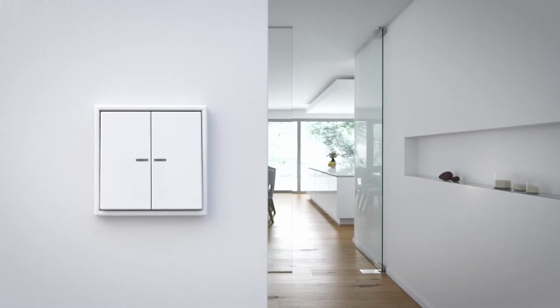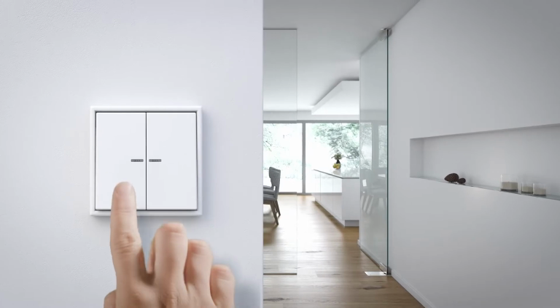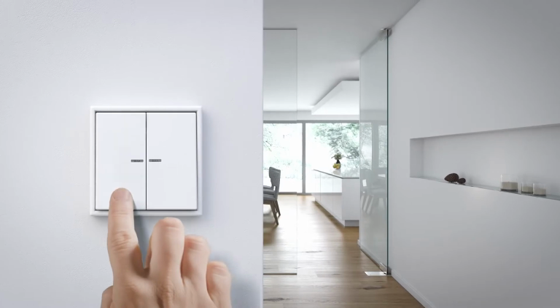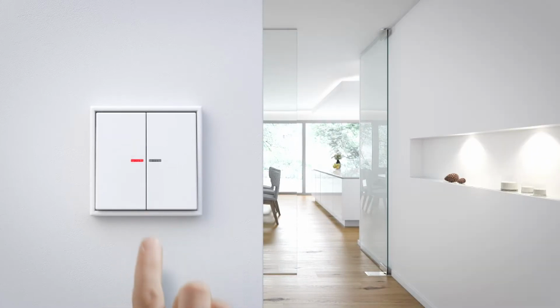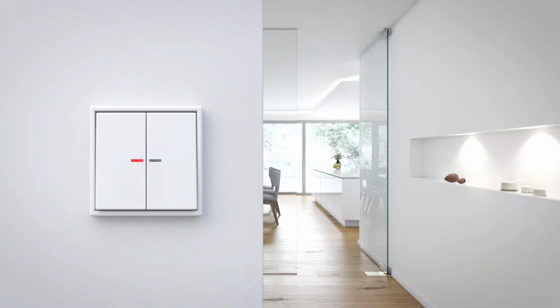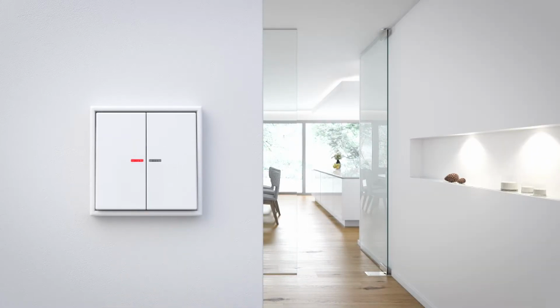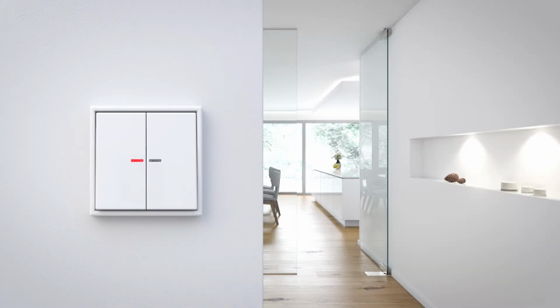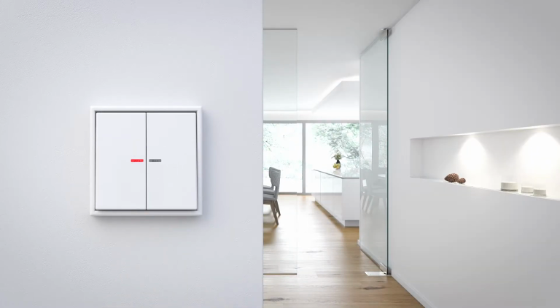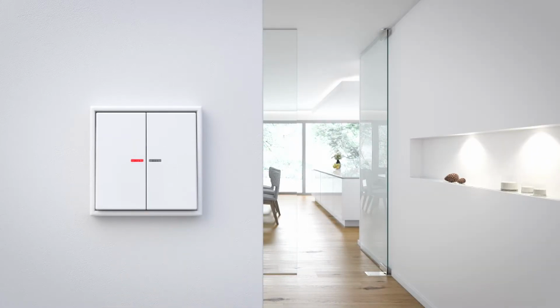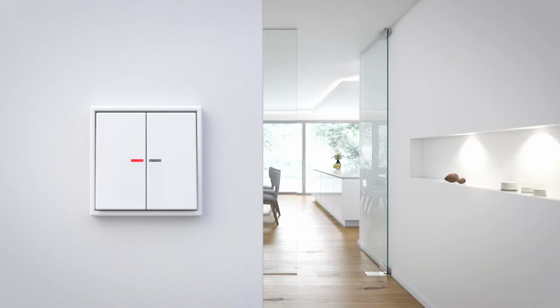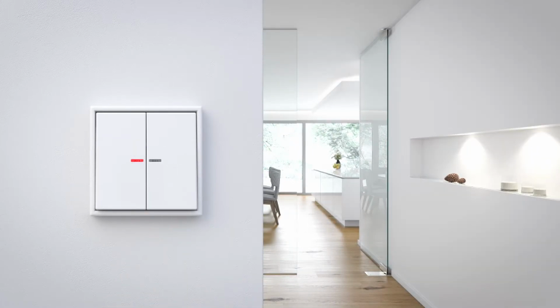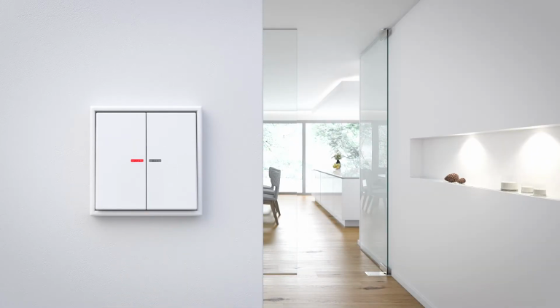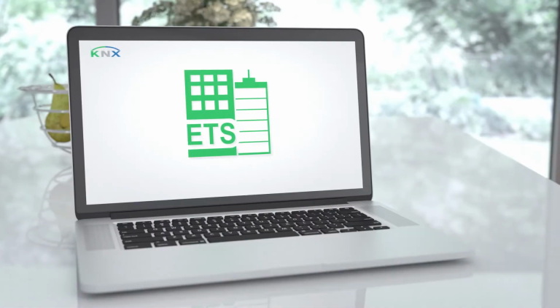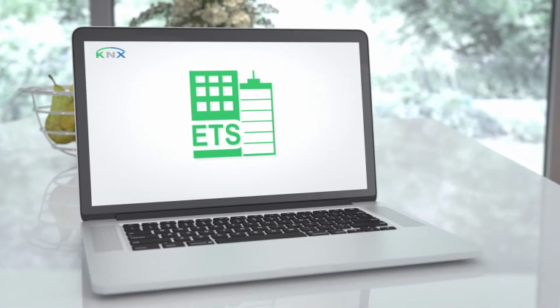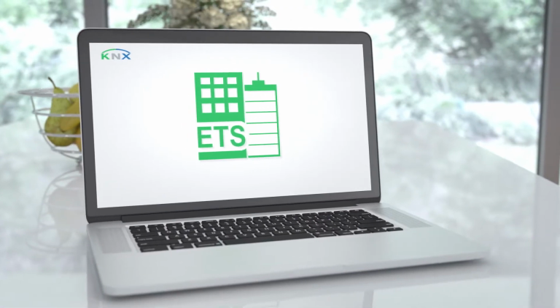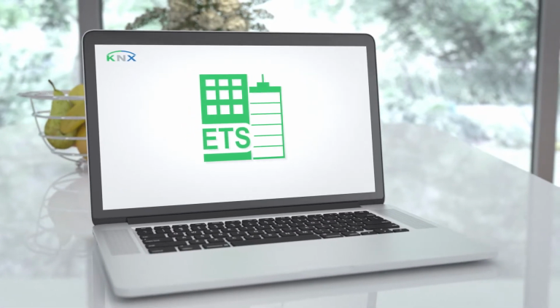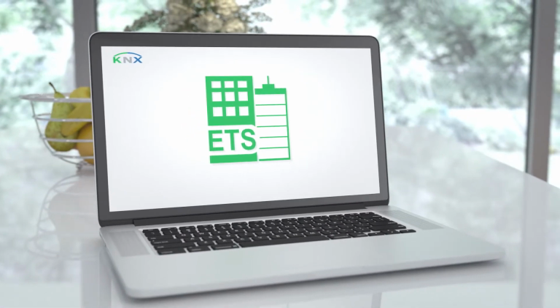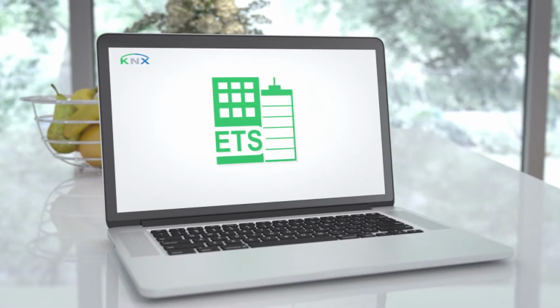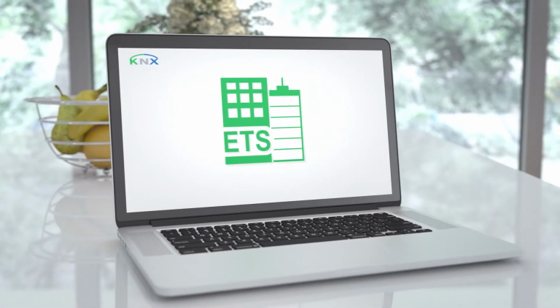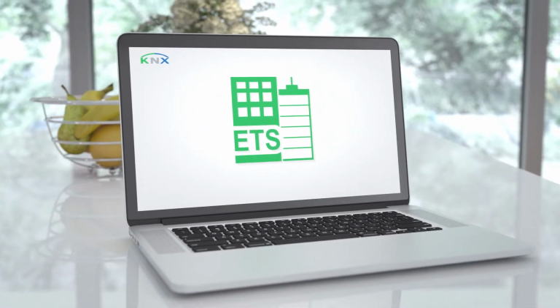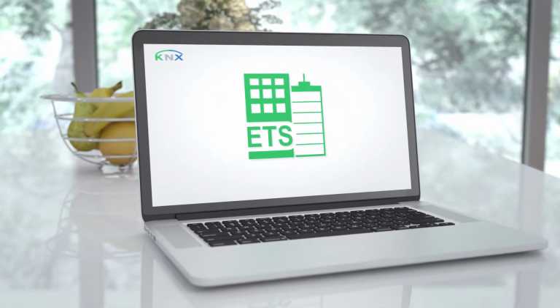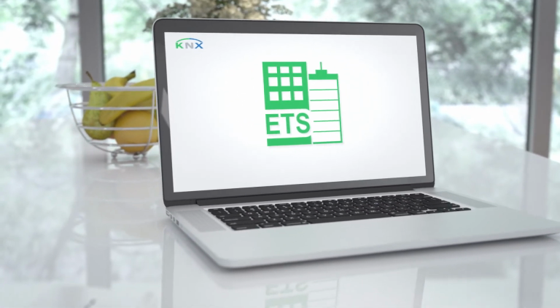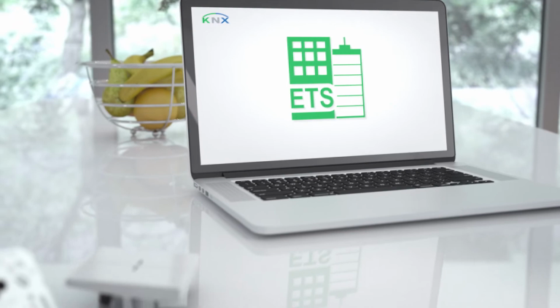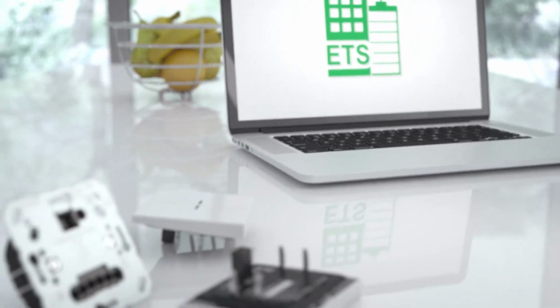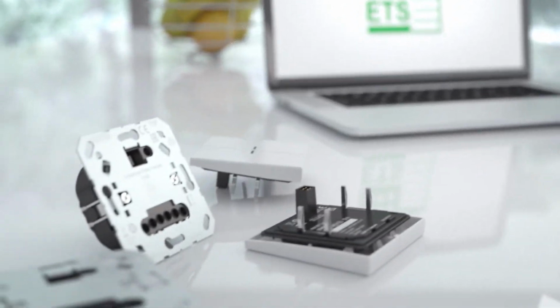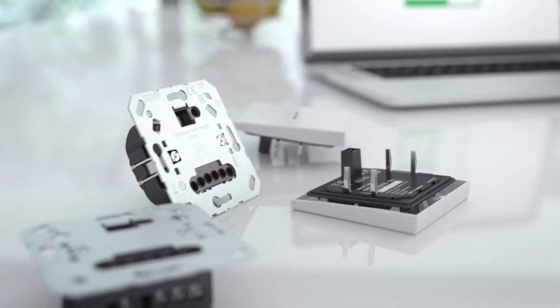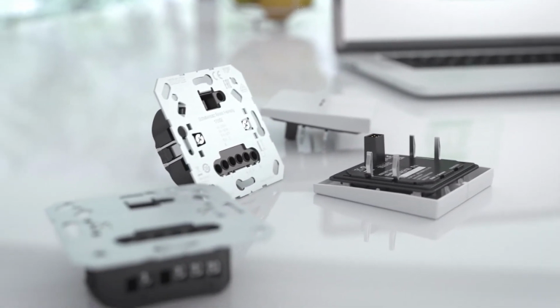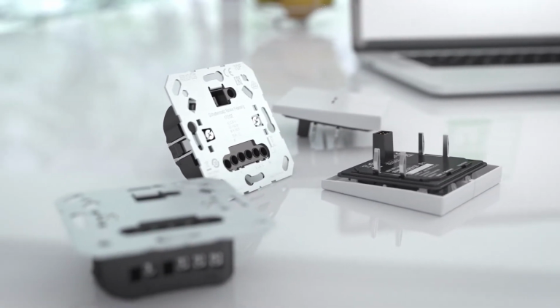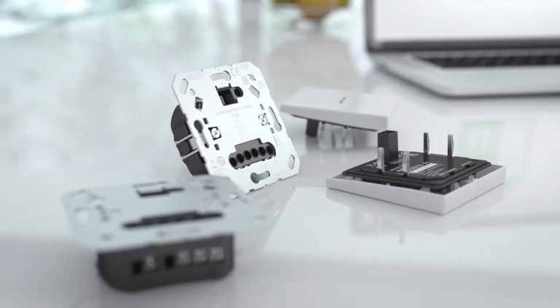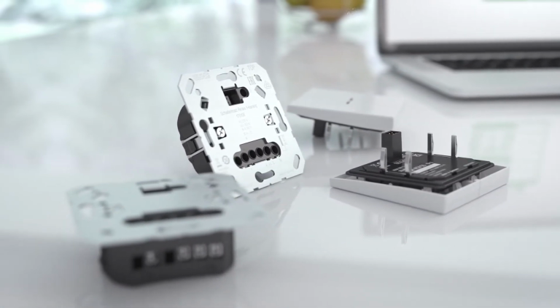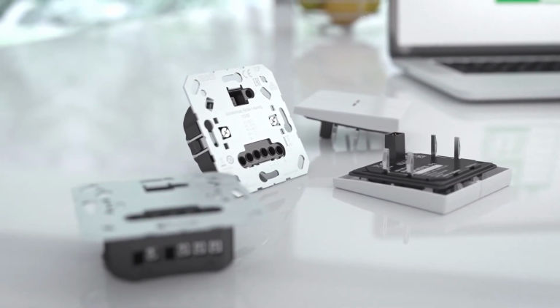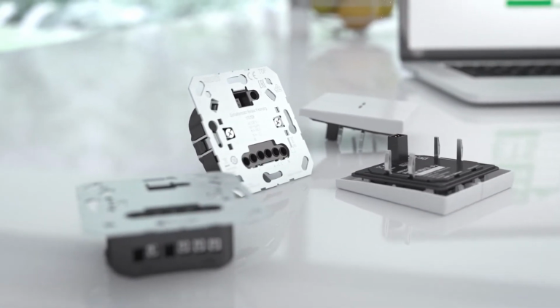Directly after installation, the basic function of the device can already be used. The further configuration can be undertaken by your system integrator with ETS in the way familiar with KNX. Cover and insert are not specifically linked in the process.